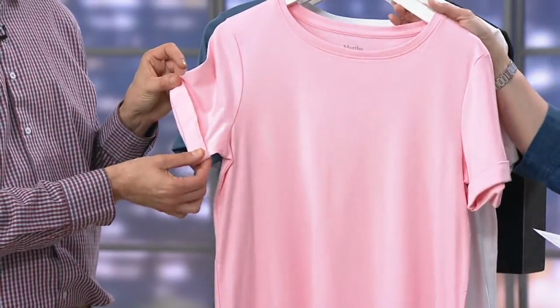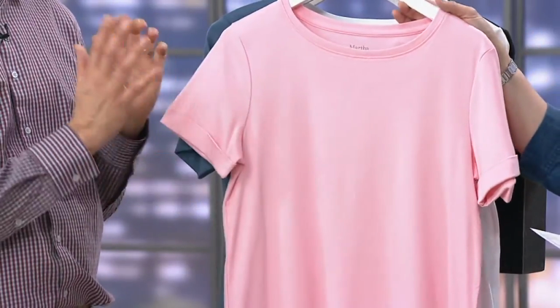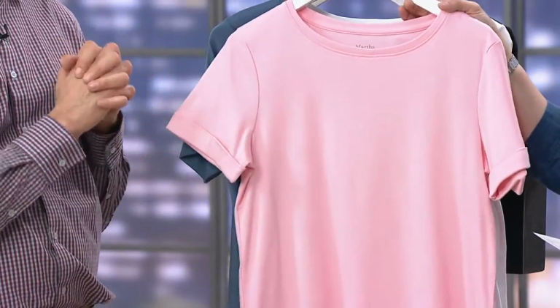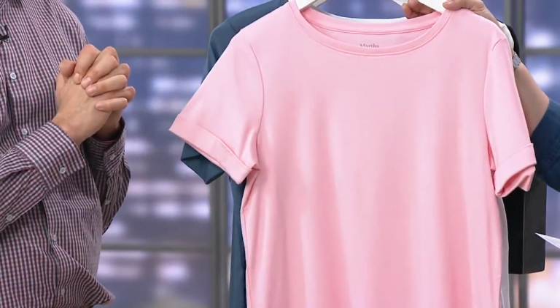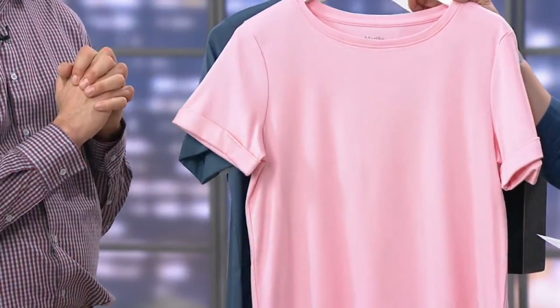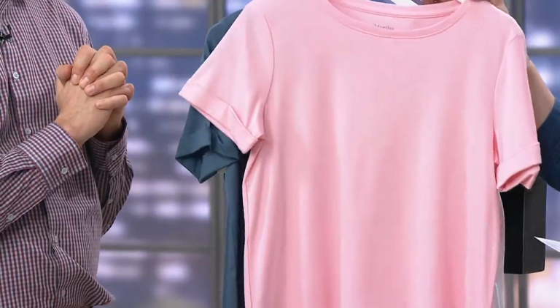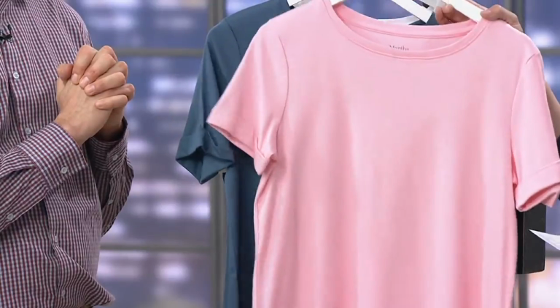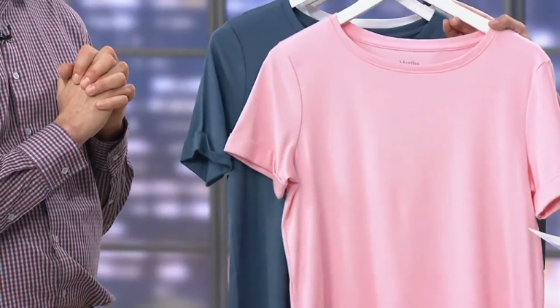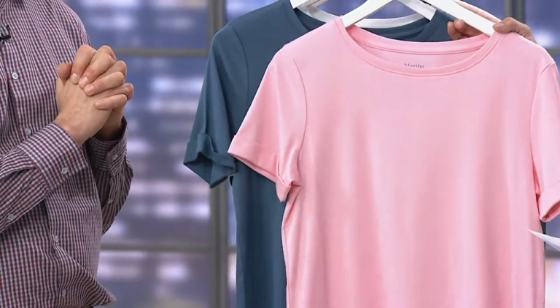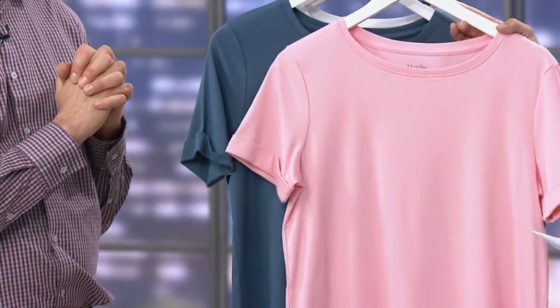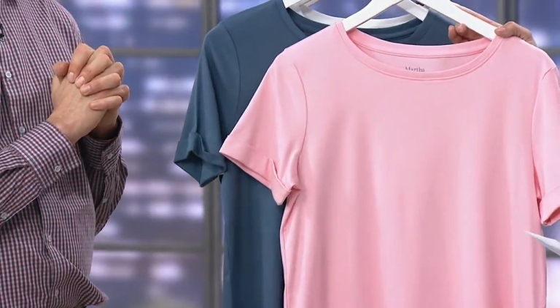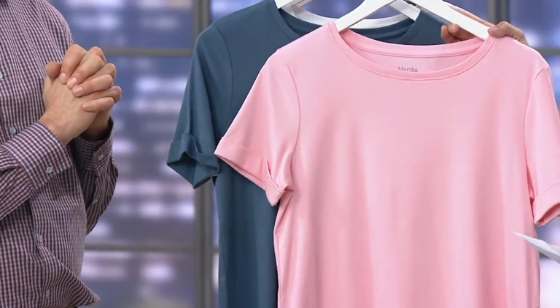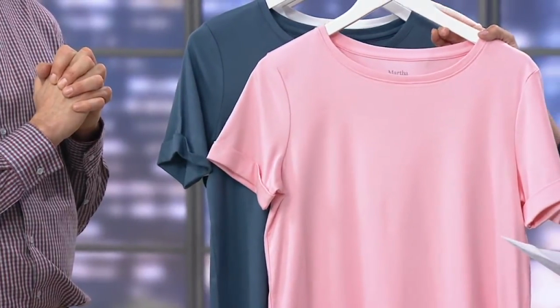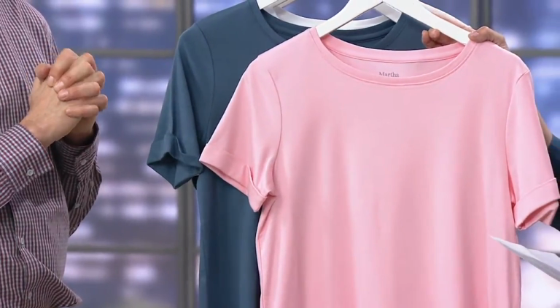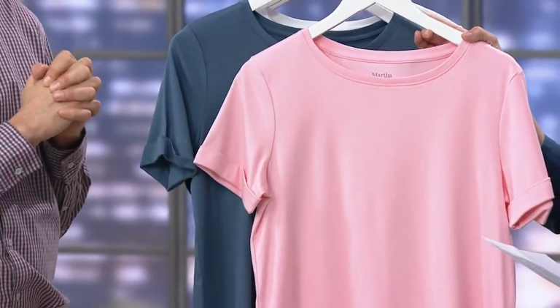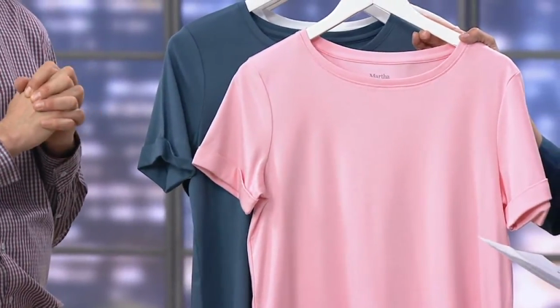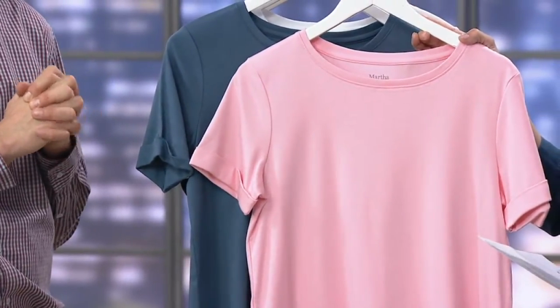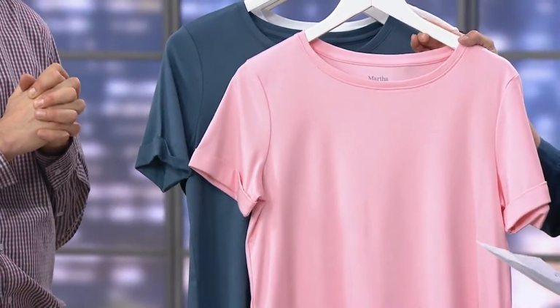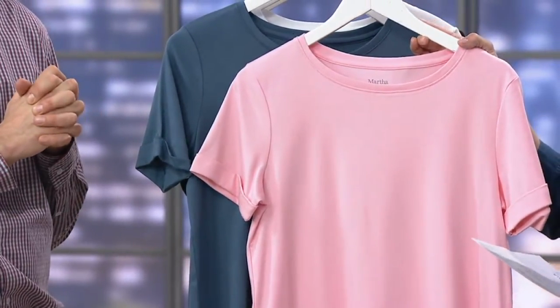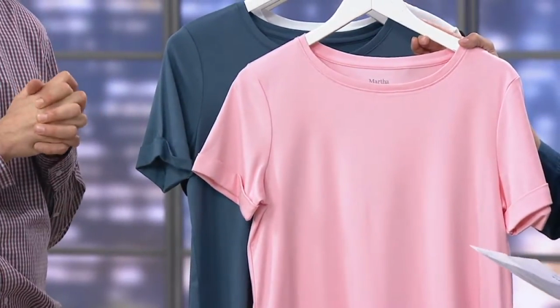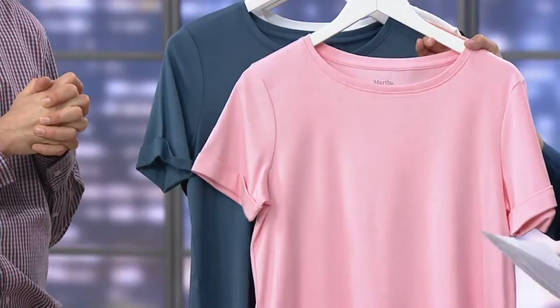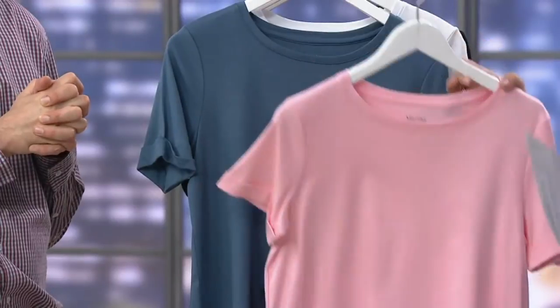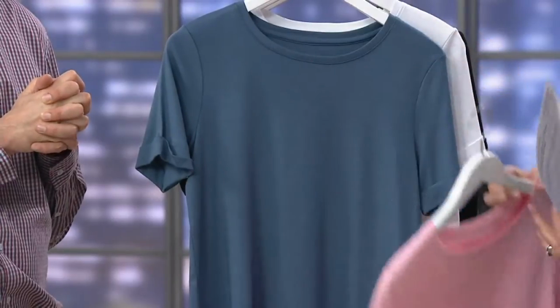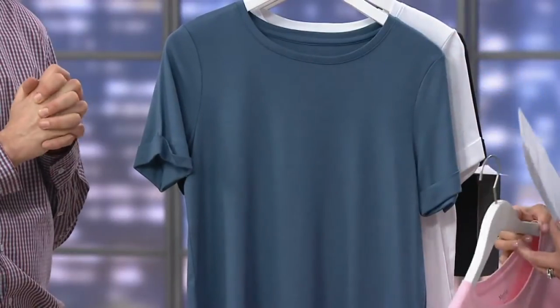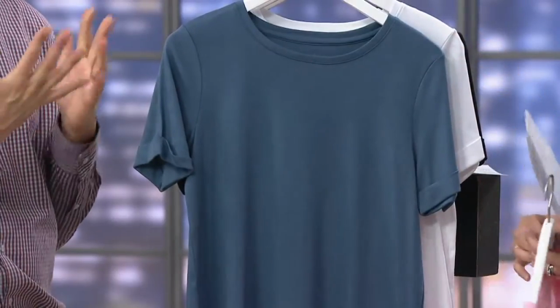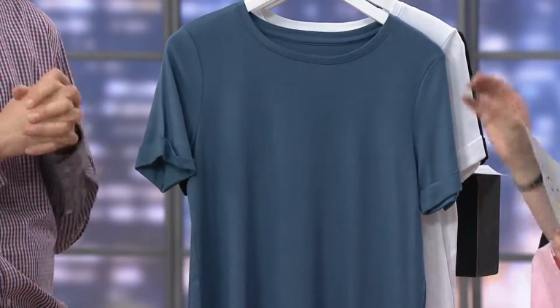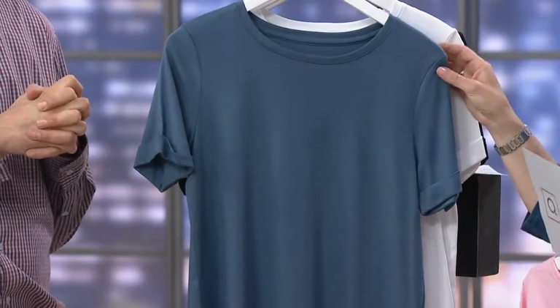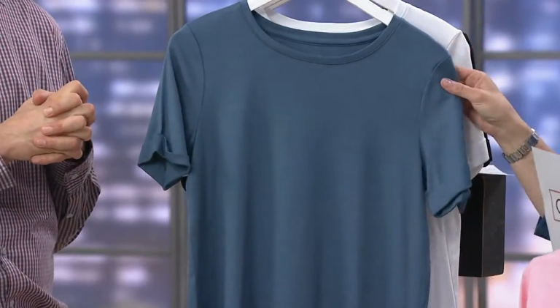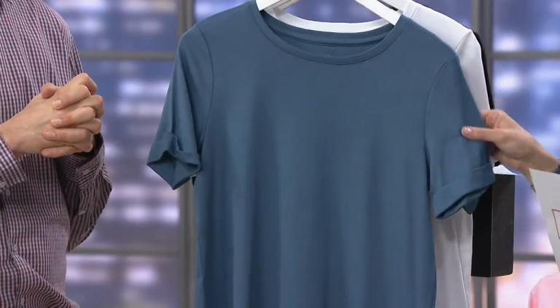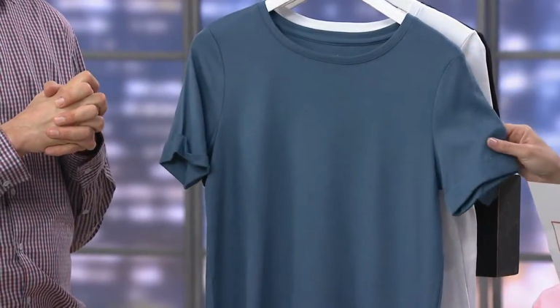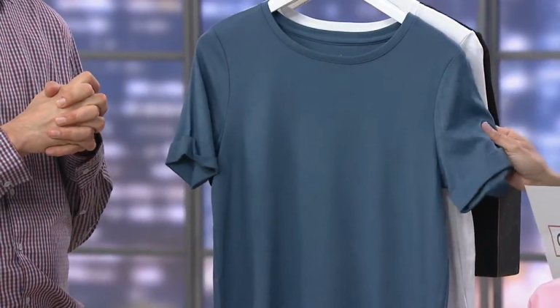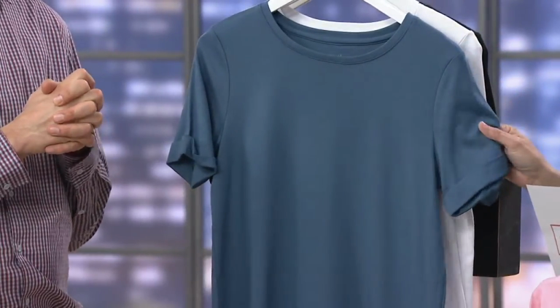Peony. Are Martha's Peony Gardens as fabulous as everybody says? They really are — it's kind of ridiculous. She's Martha.